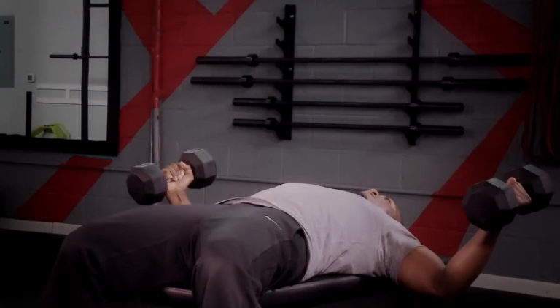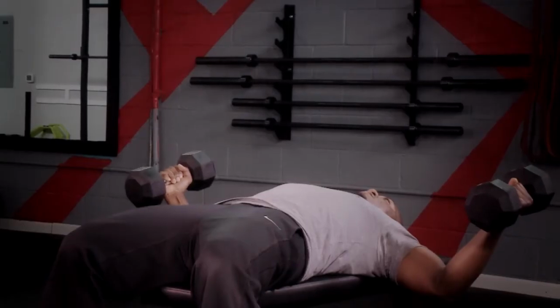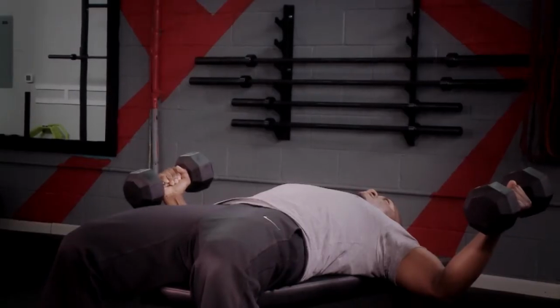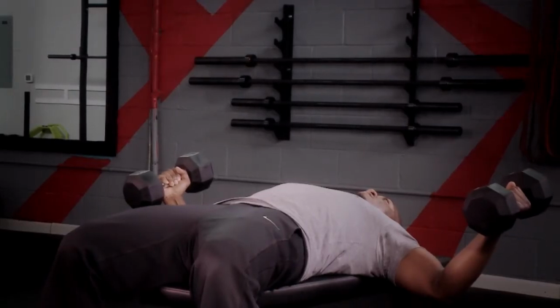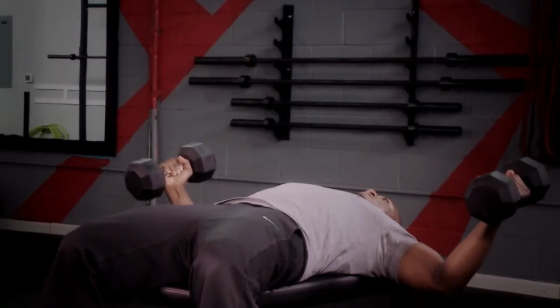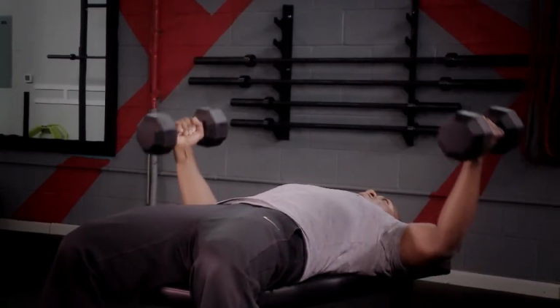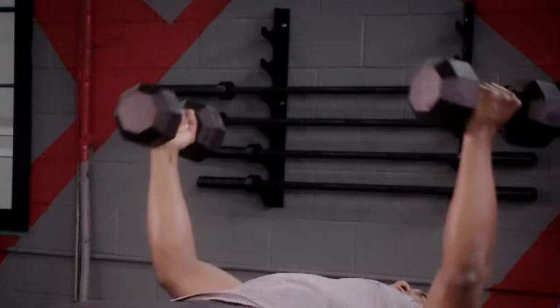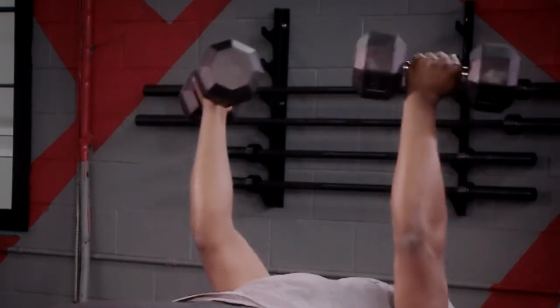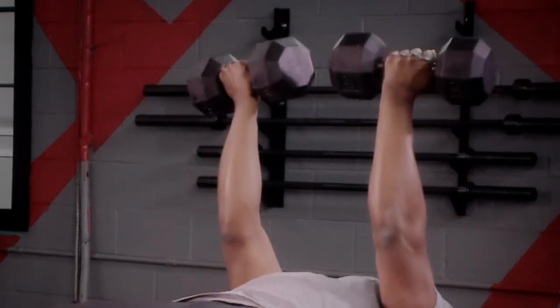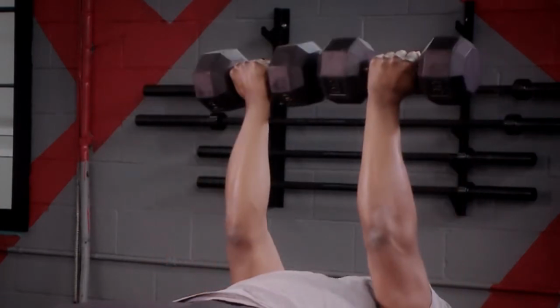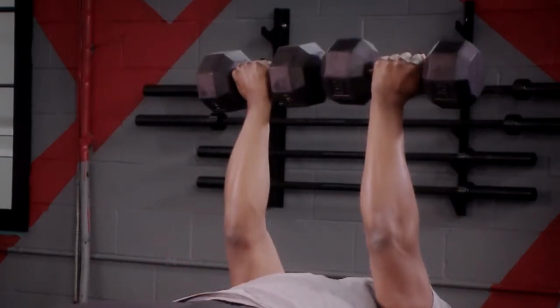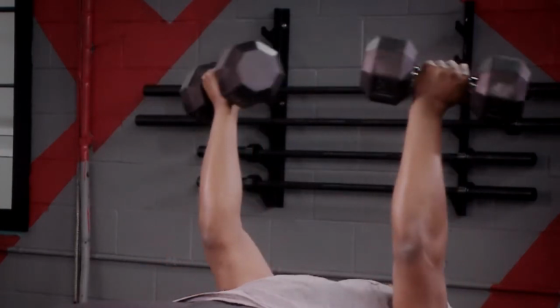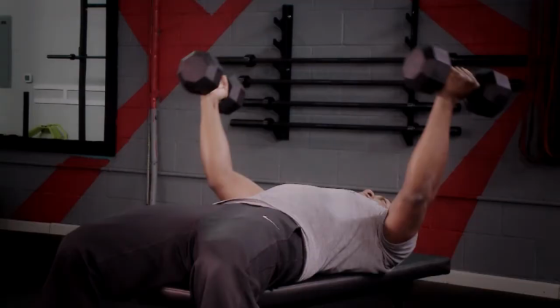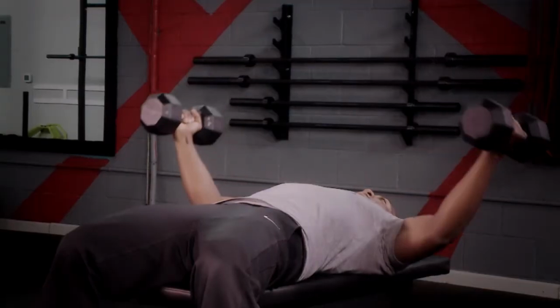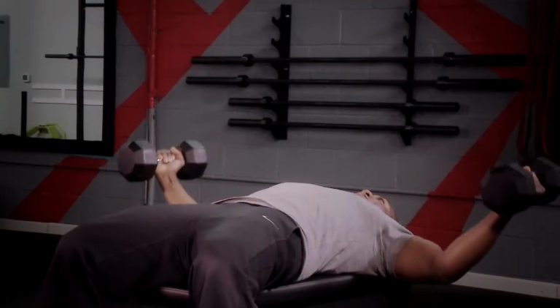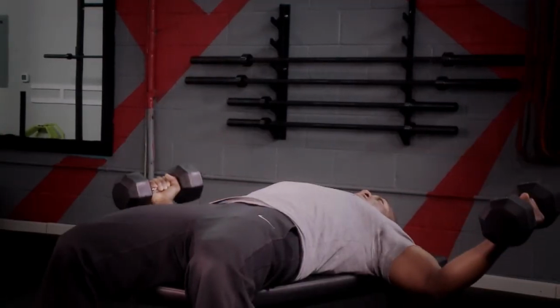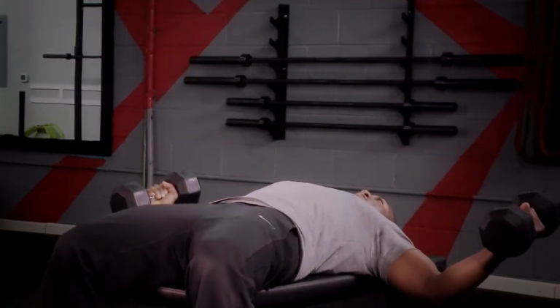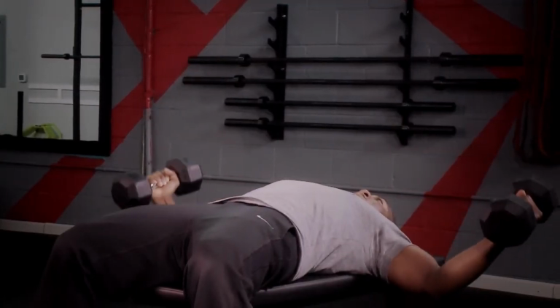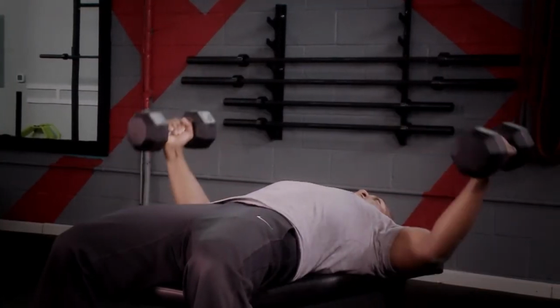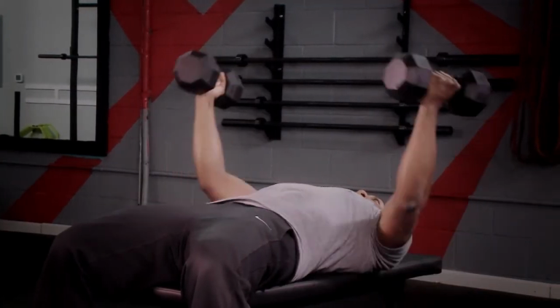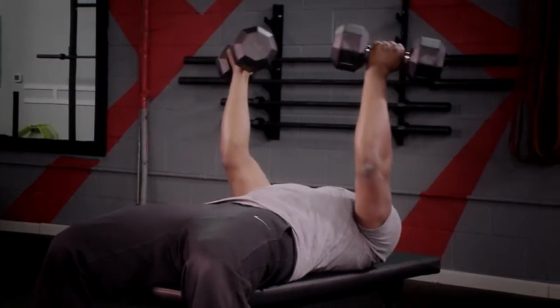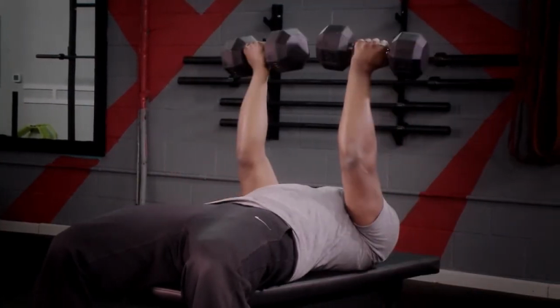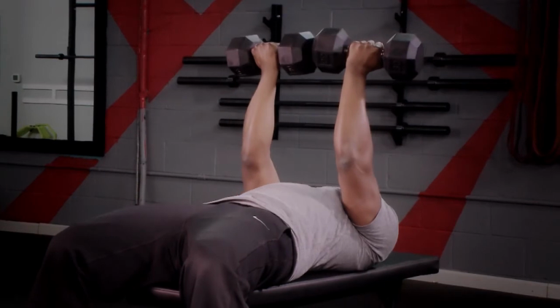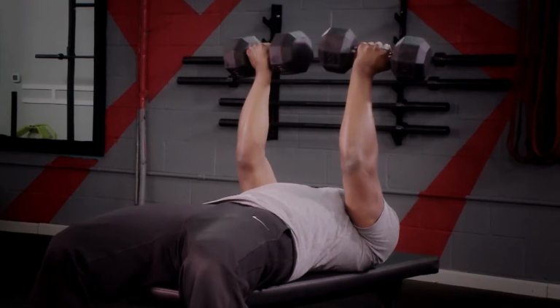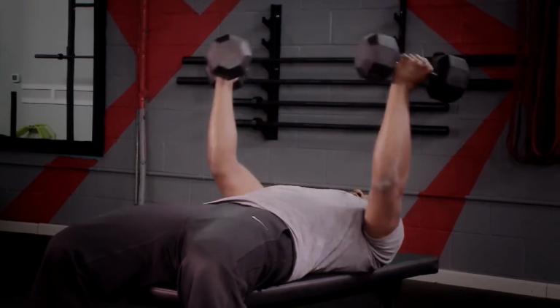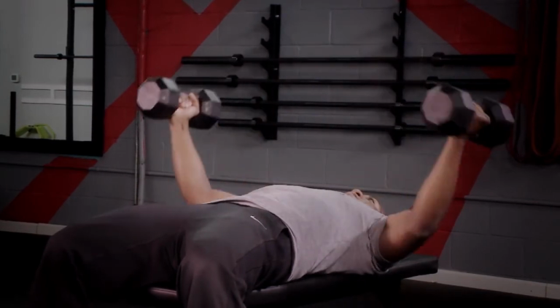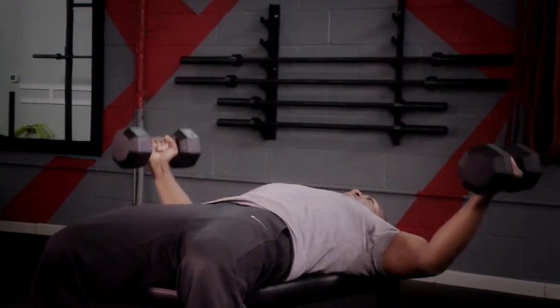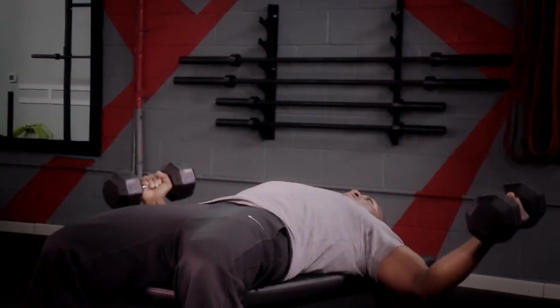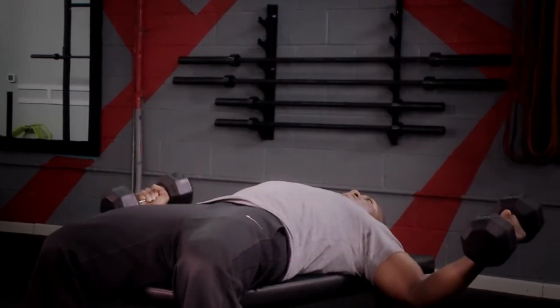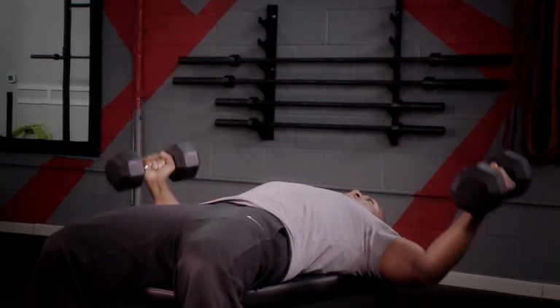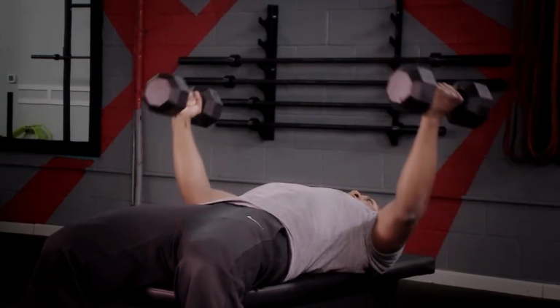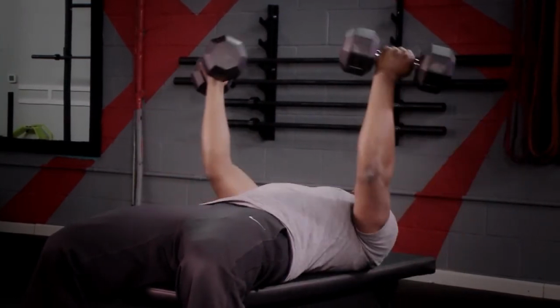As you come up for the fly, you're going to rotate your wrists, bringing your forearm inward towards your face. Make sure you squeeze your chest tight.